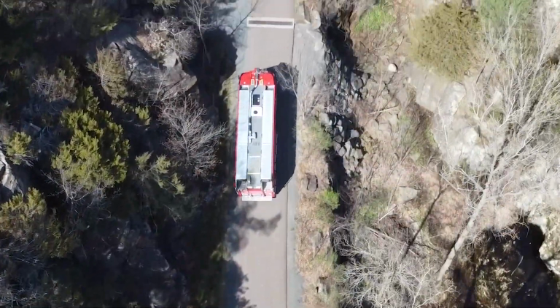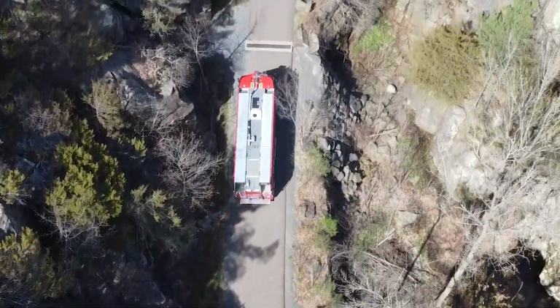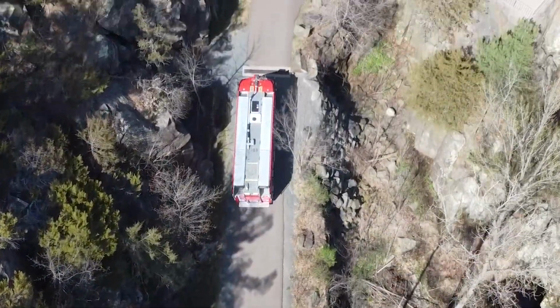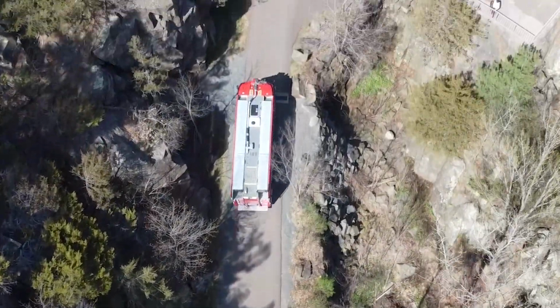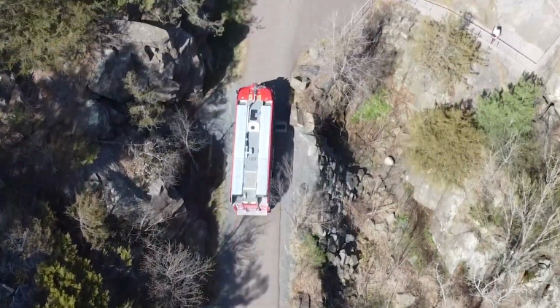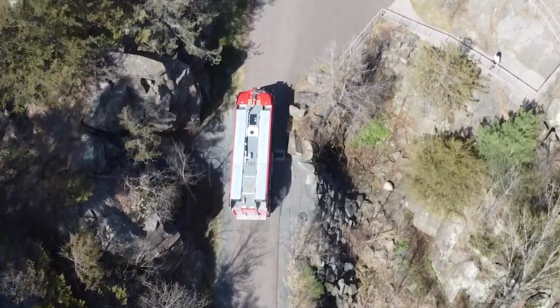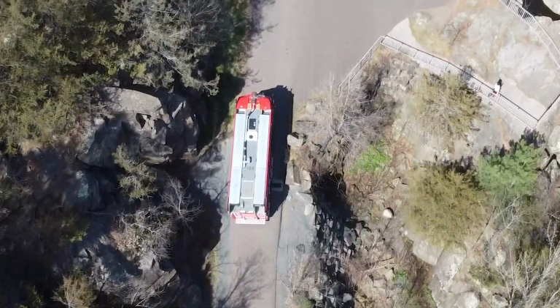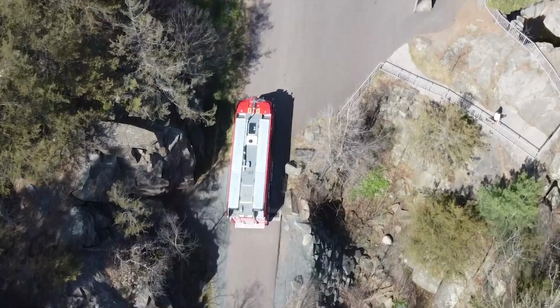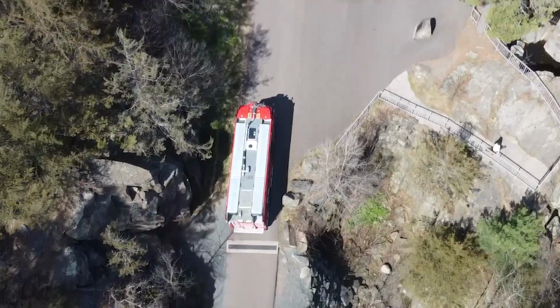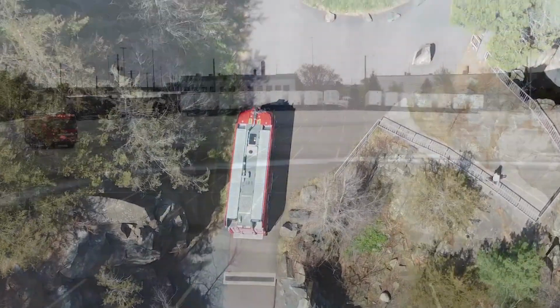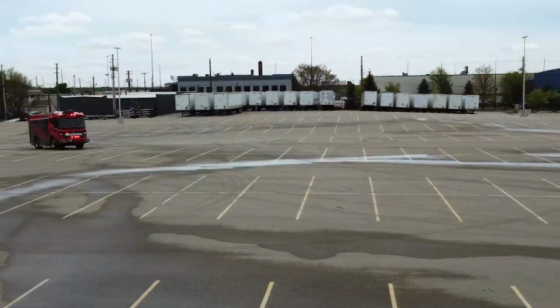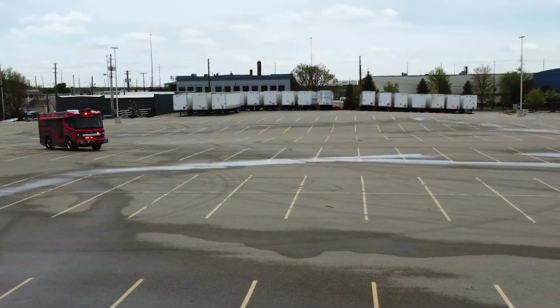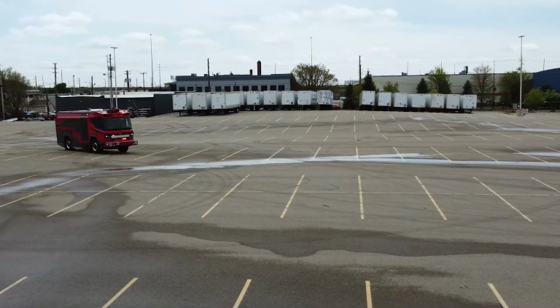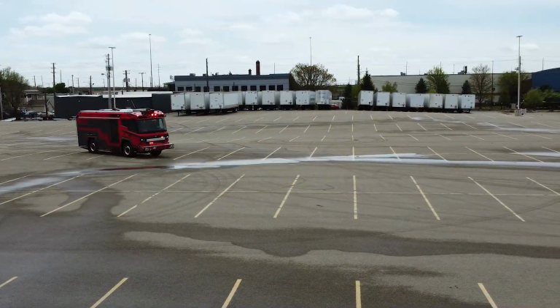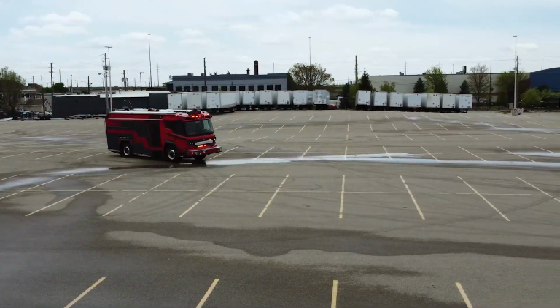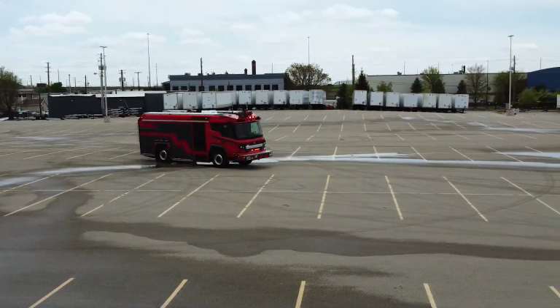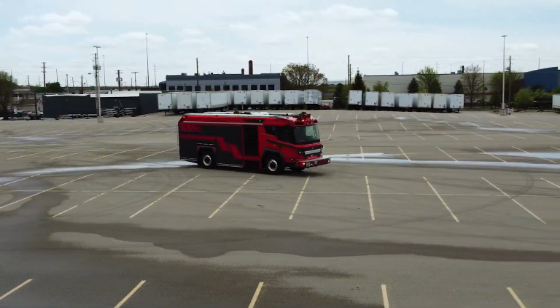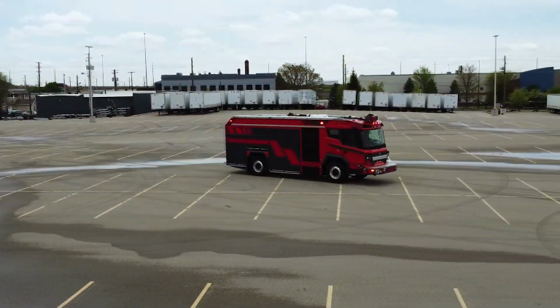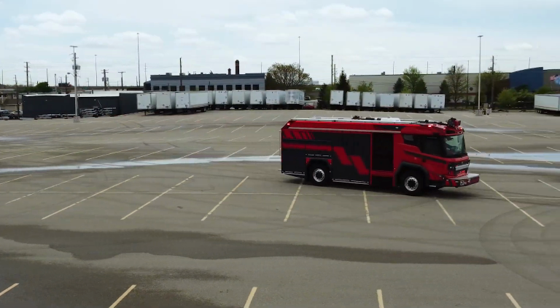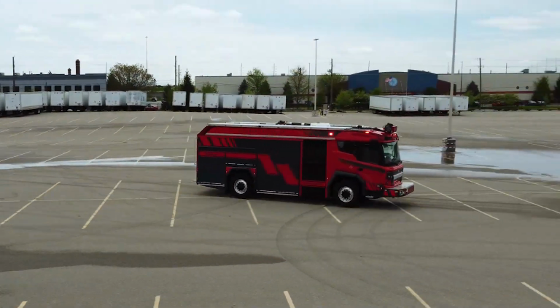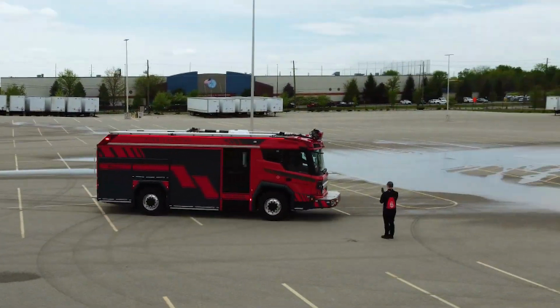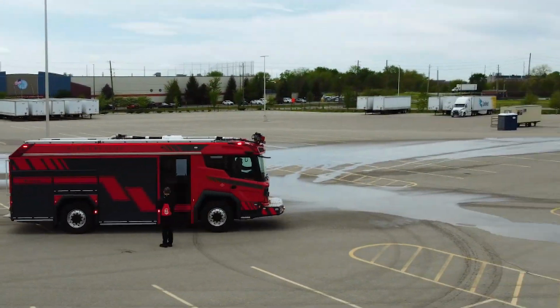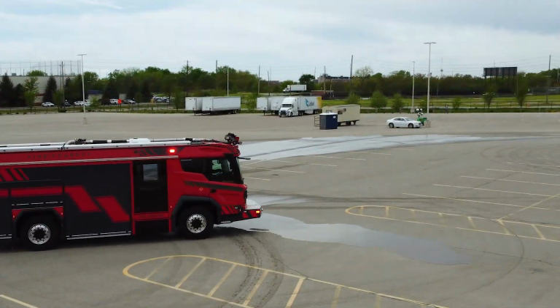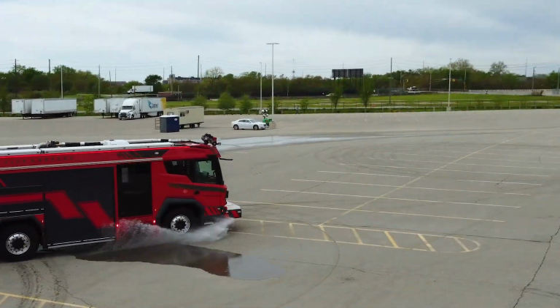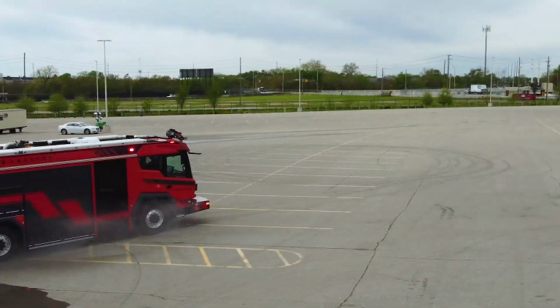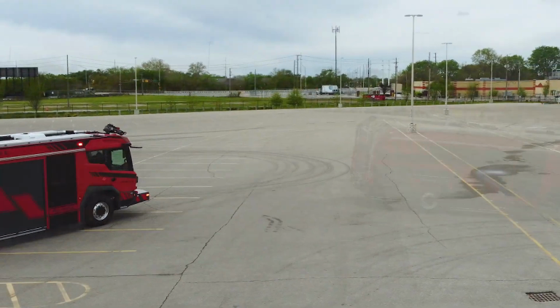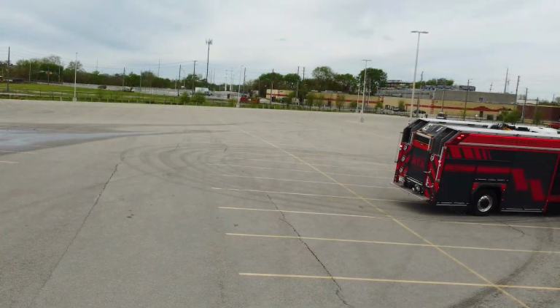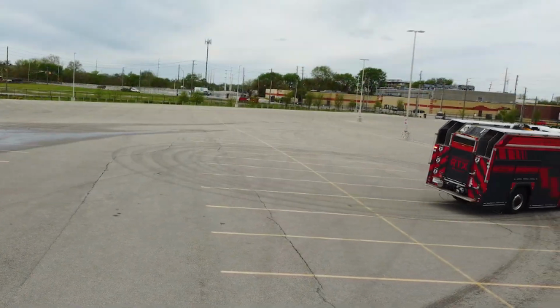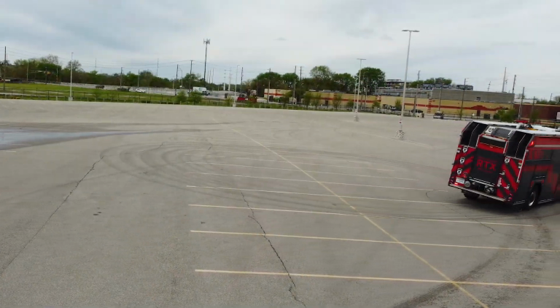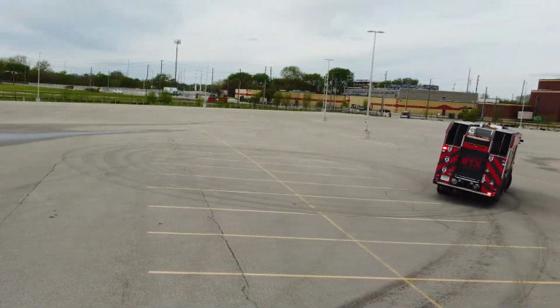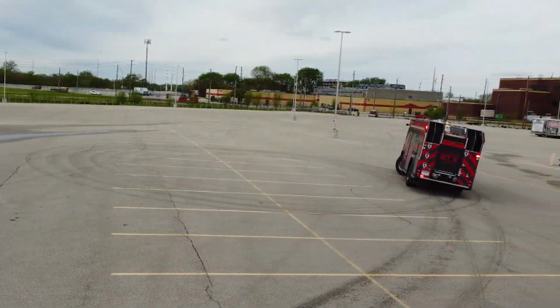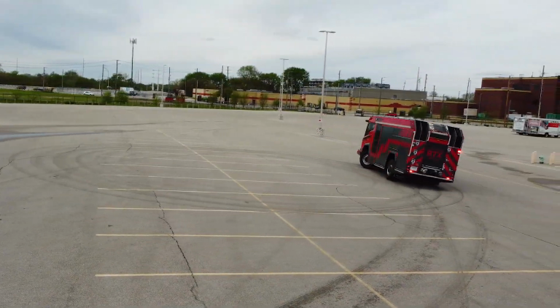But we didn't stop there. The RTX's short 173-inch wheelbase allows us to turn the vehicle around in a 57.5-foot turning circle.